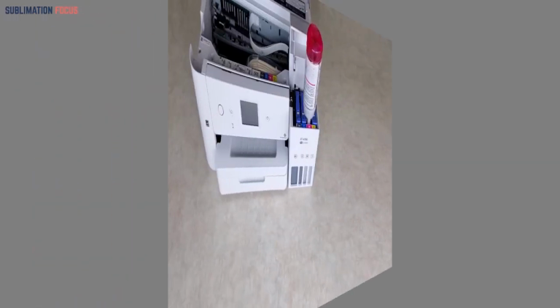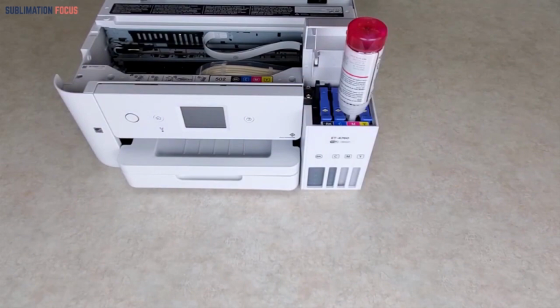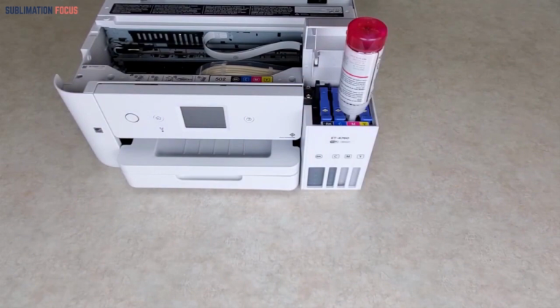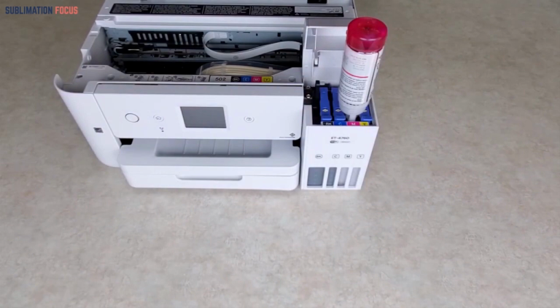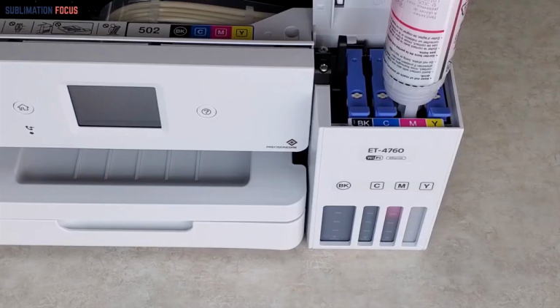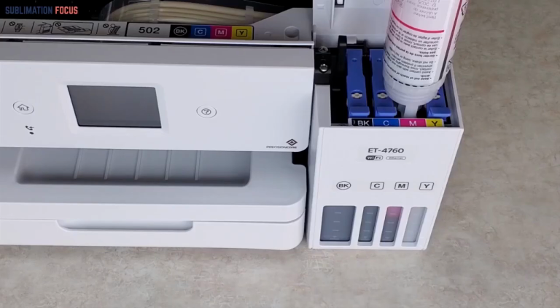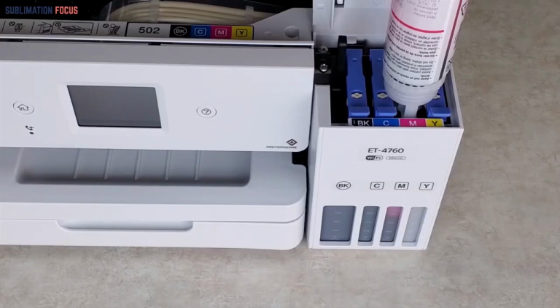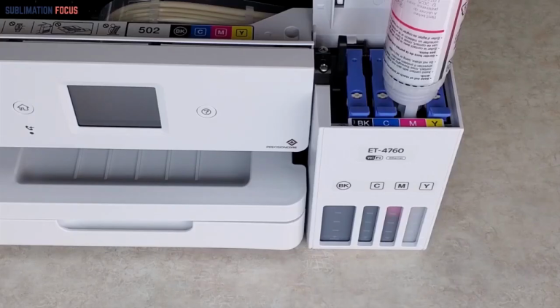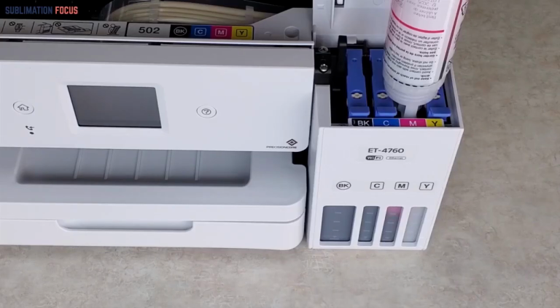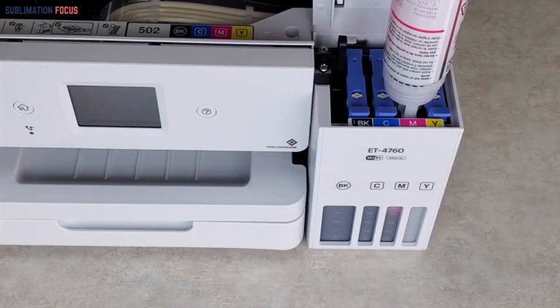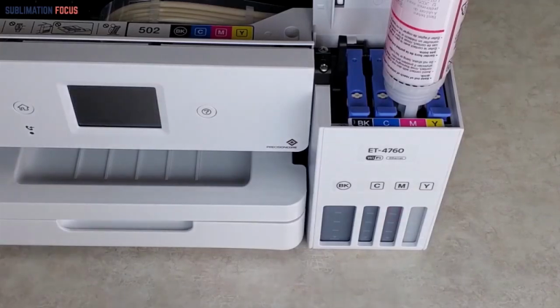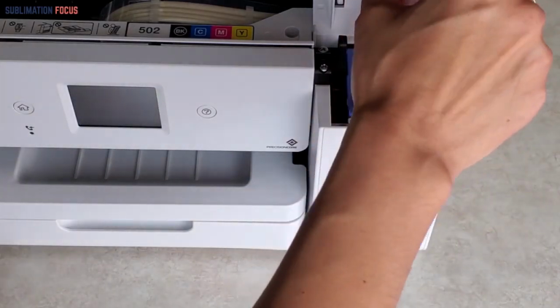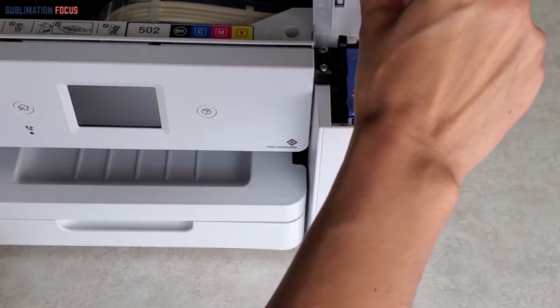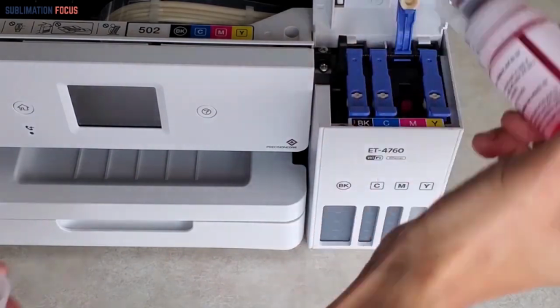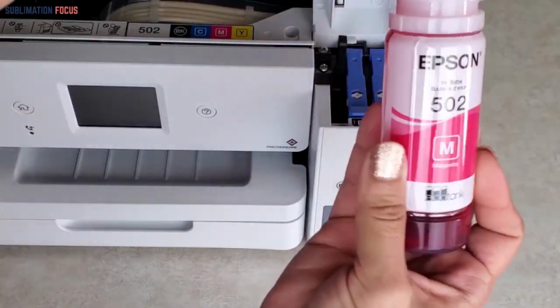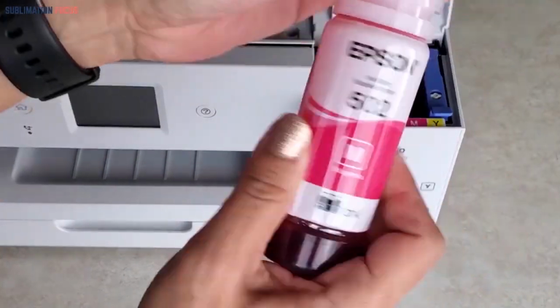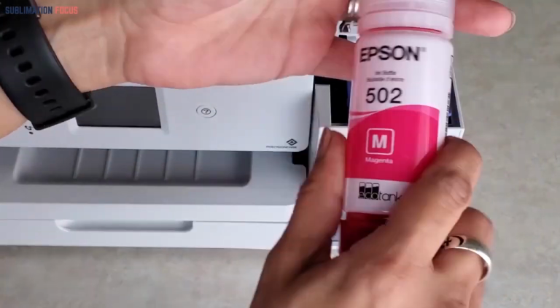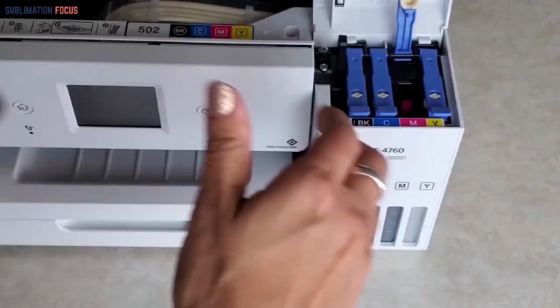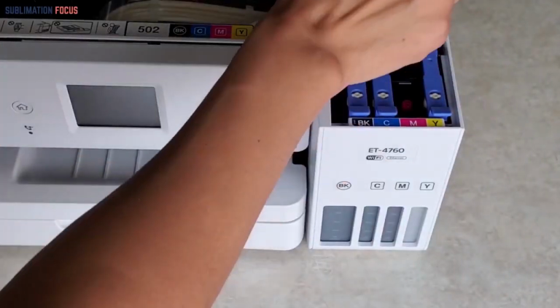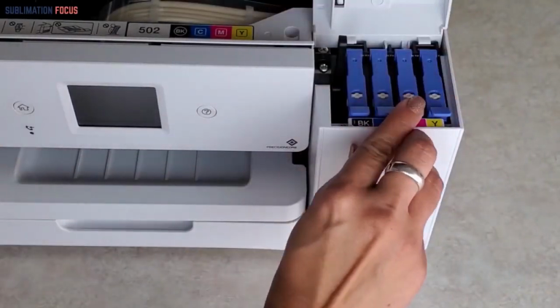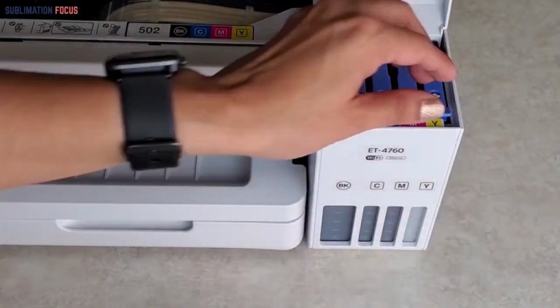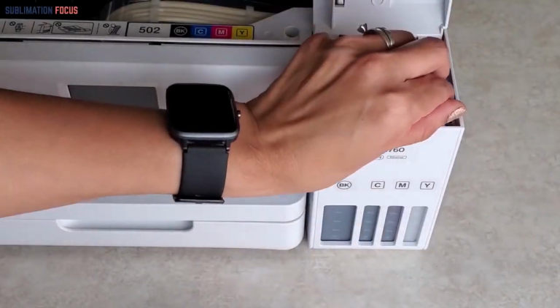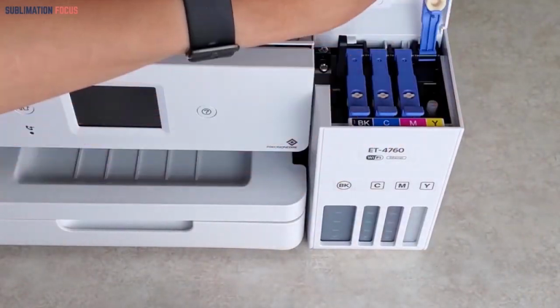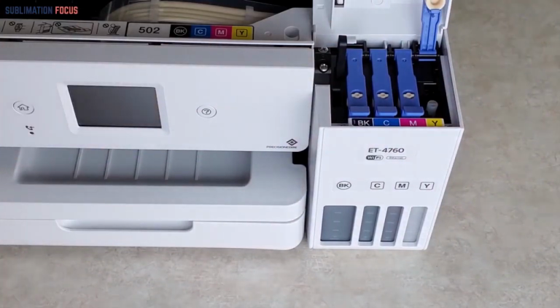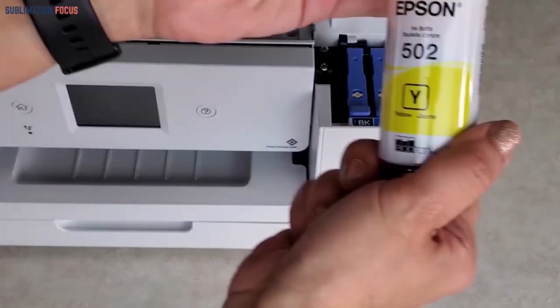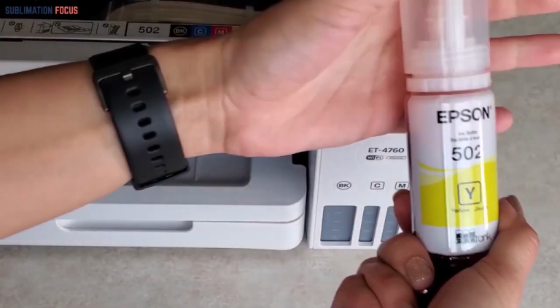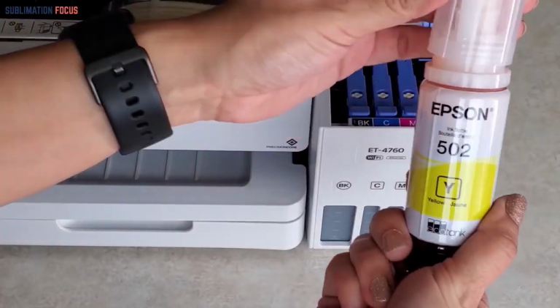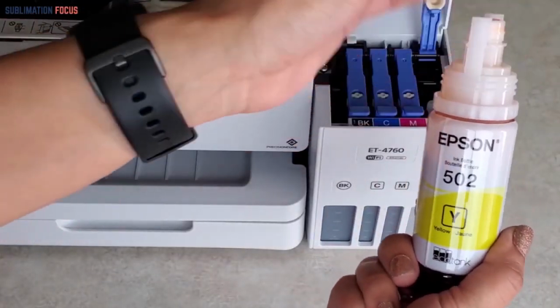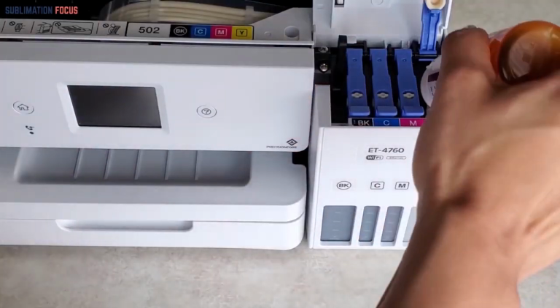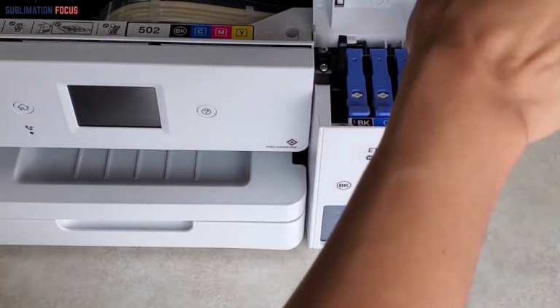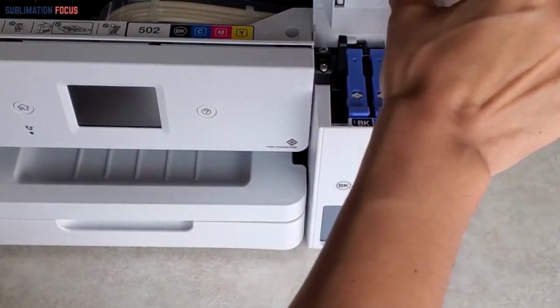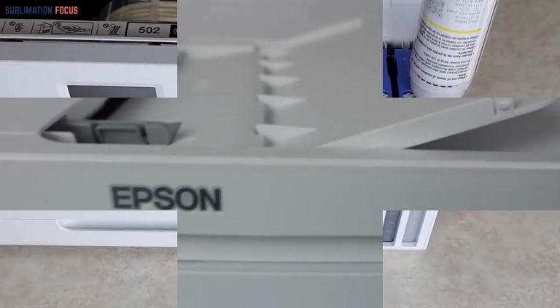You will save a lot of ink when using this printer for your custom designs. The high-capacity cartridges on this printer make it pretty simple to save your ink, which also saves cost and time for refilling the ink, hence you can print more outputs without changing the ink cartridge.